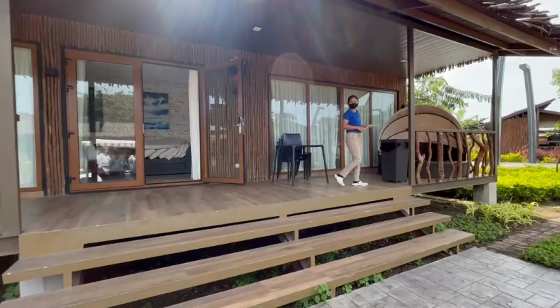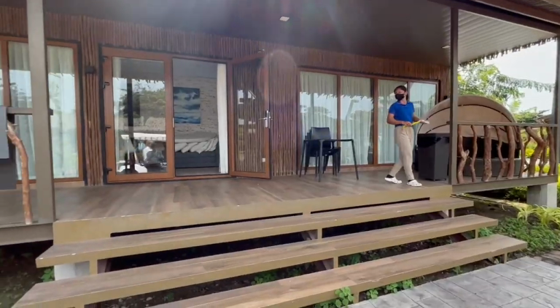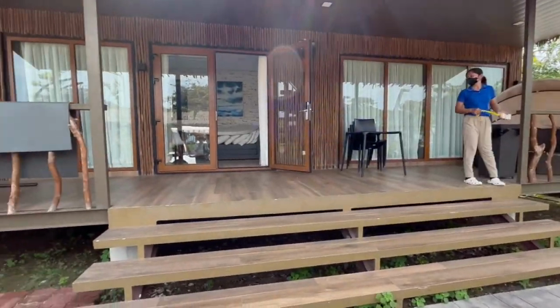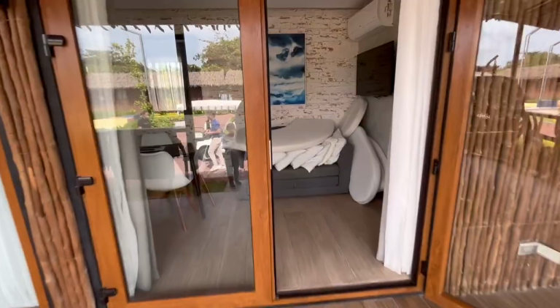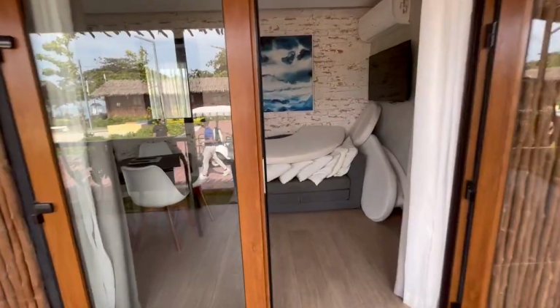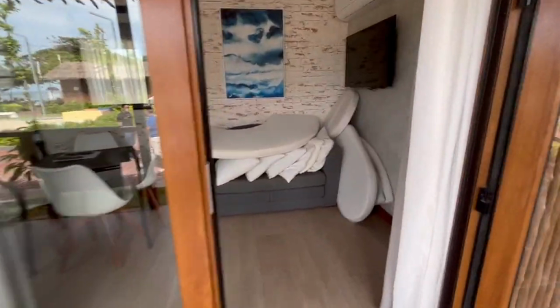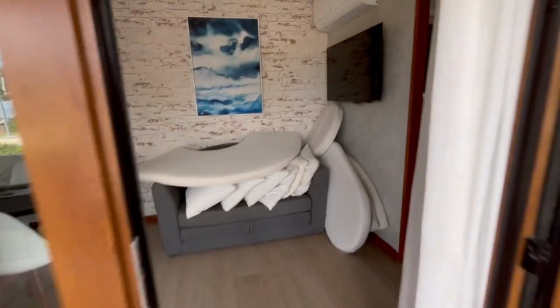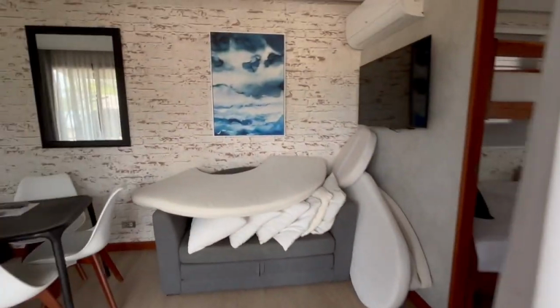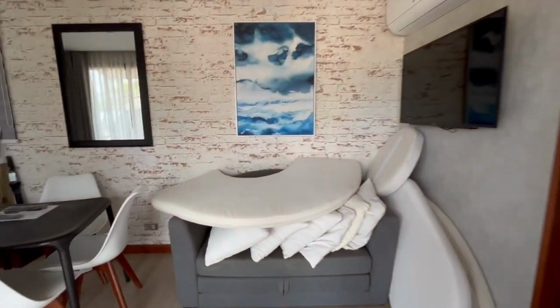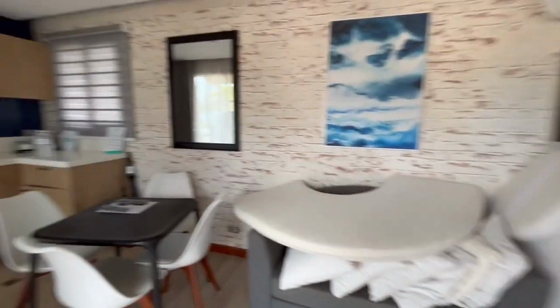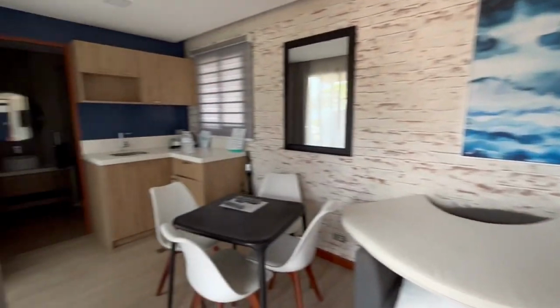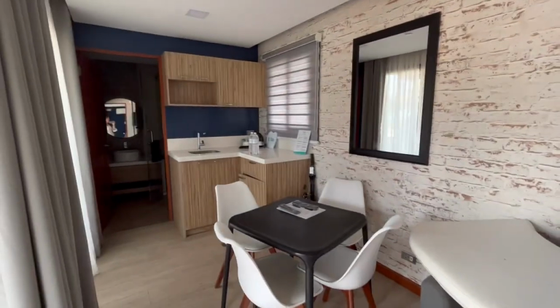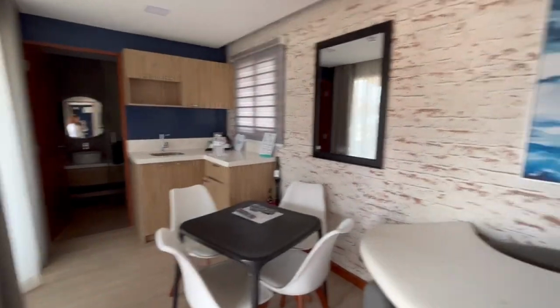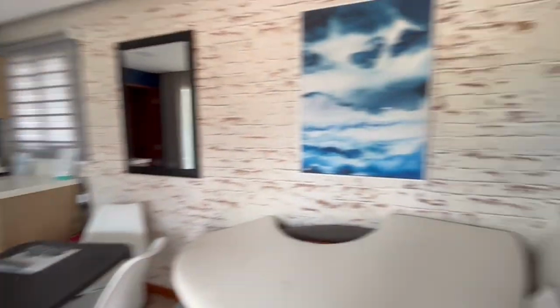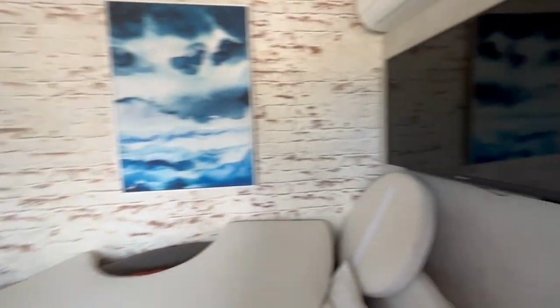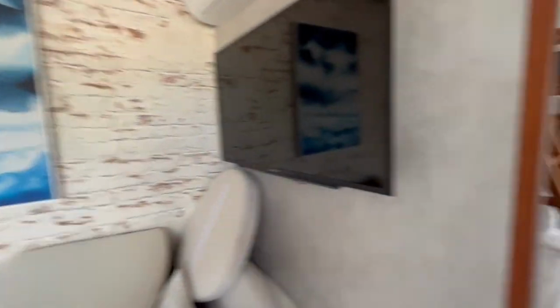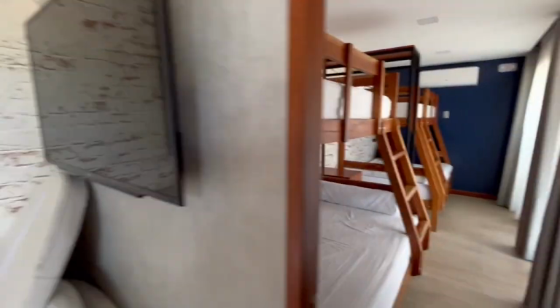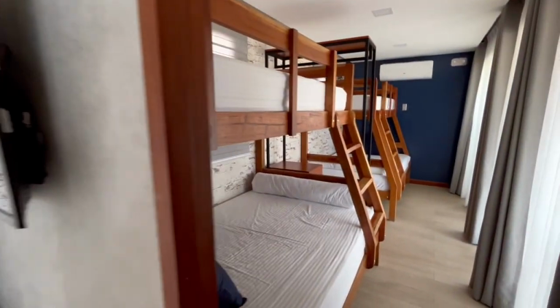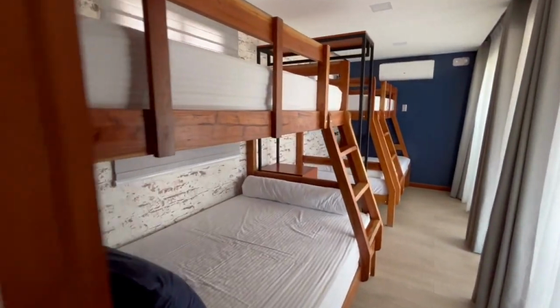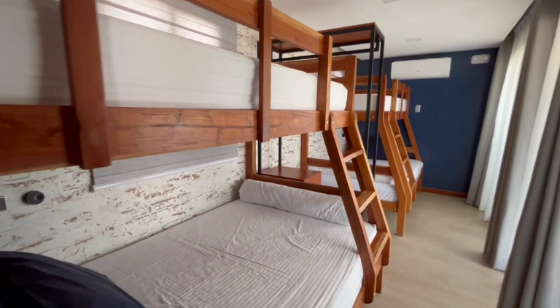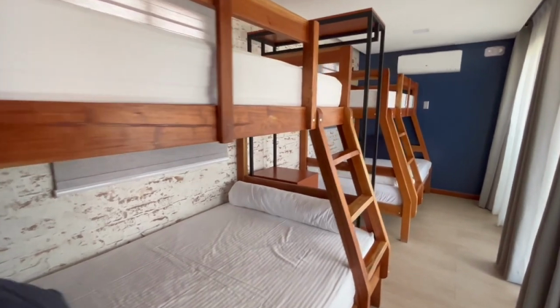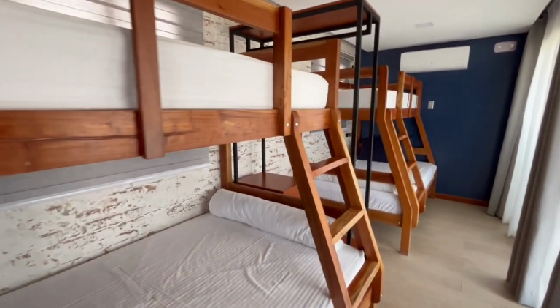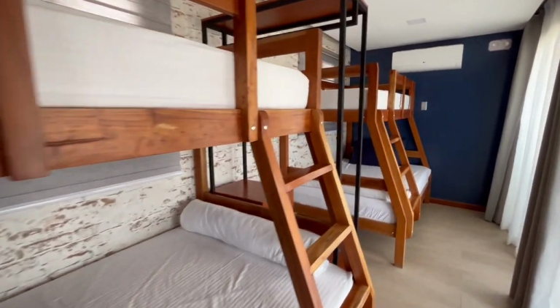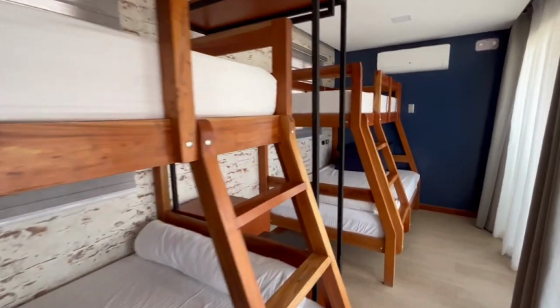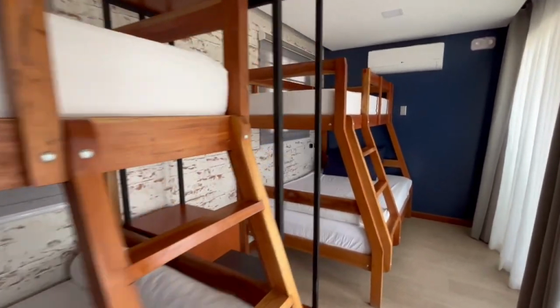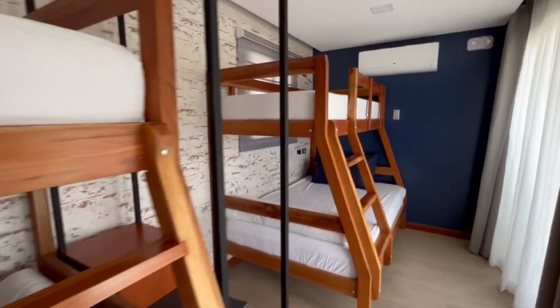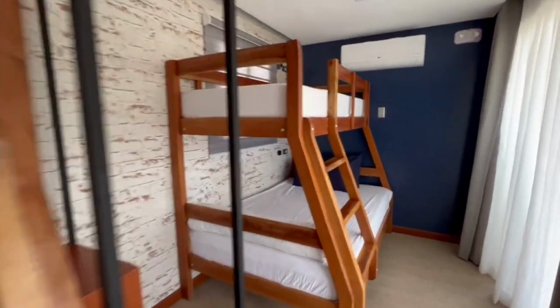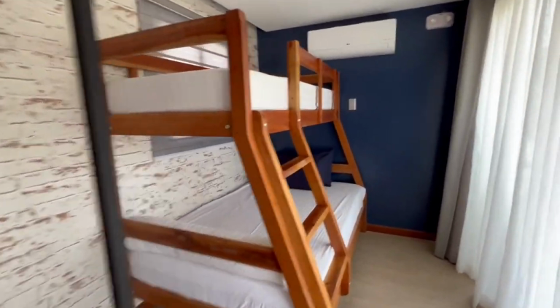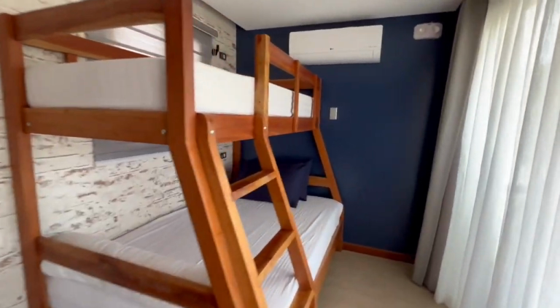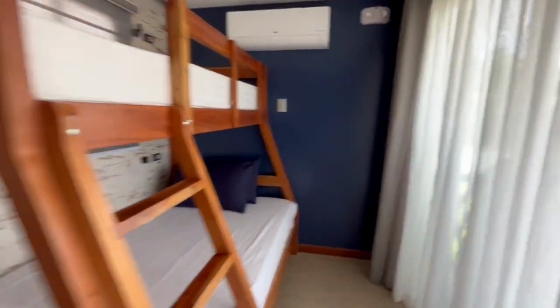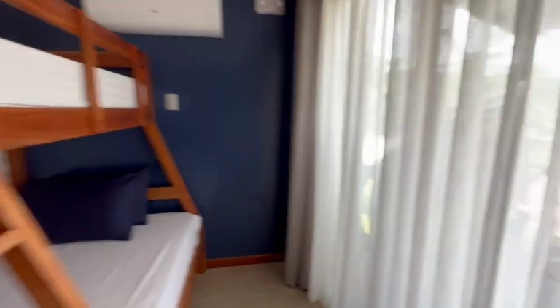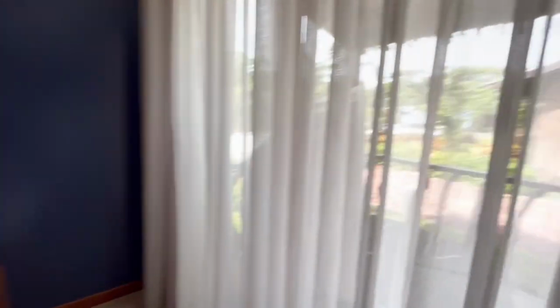Here is the inside of one of the cabins. It has two bunk beds, a small living room, dining area, and comfort room. It feels really homey and I think it's a perfect vacation spot for families.